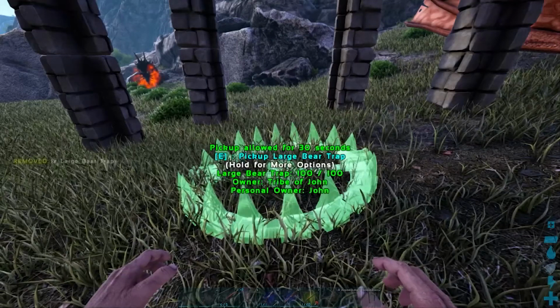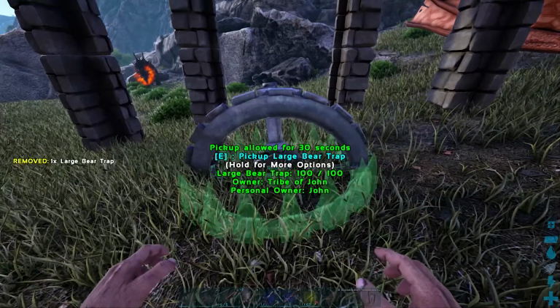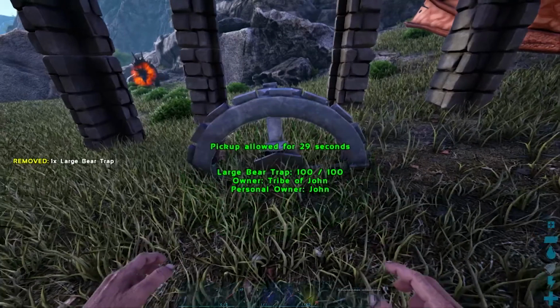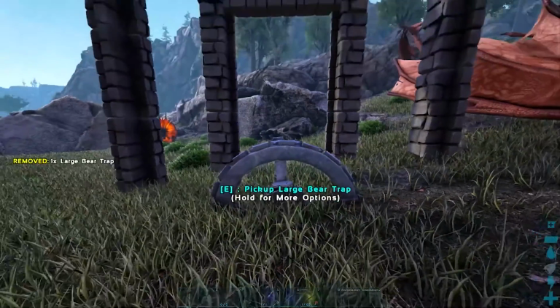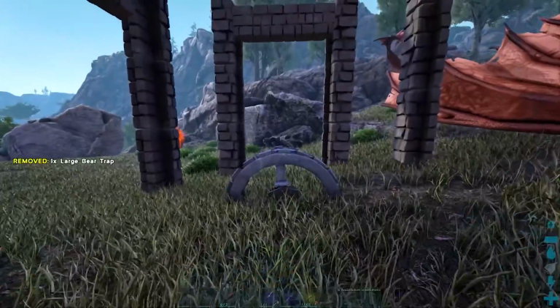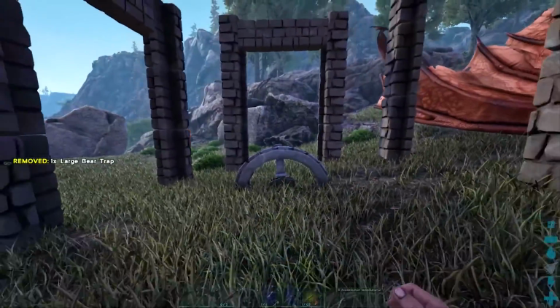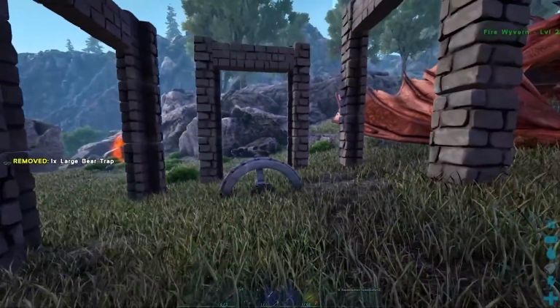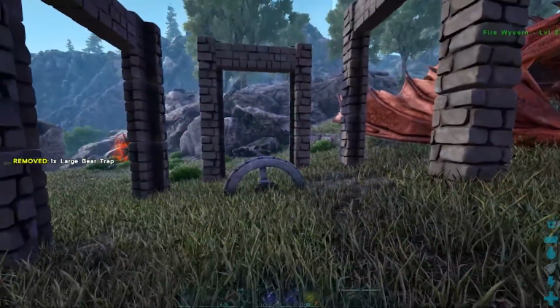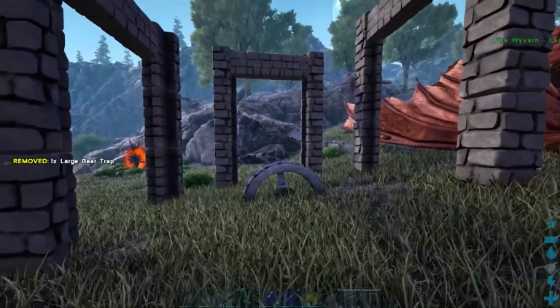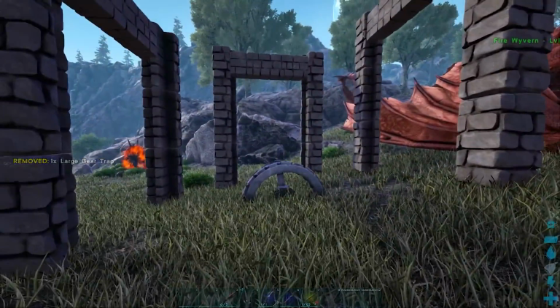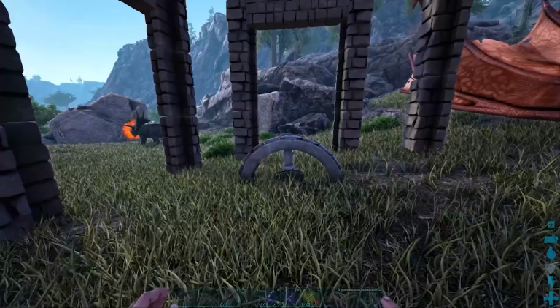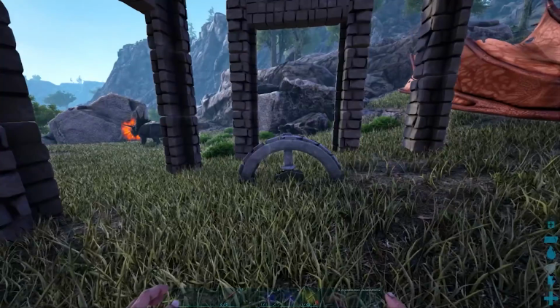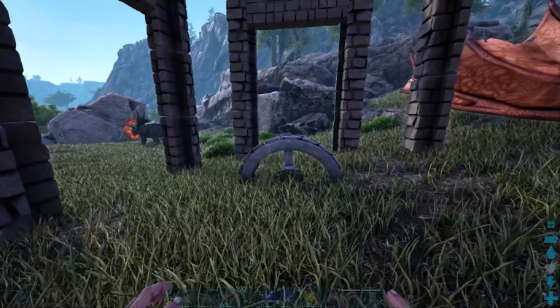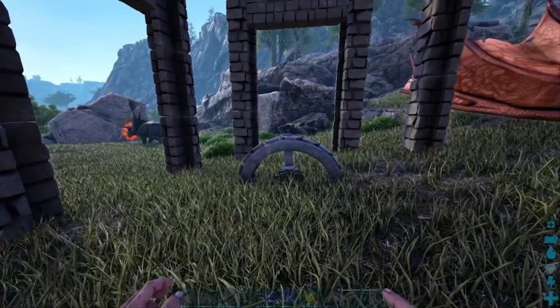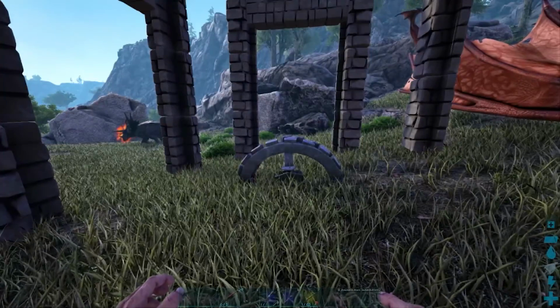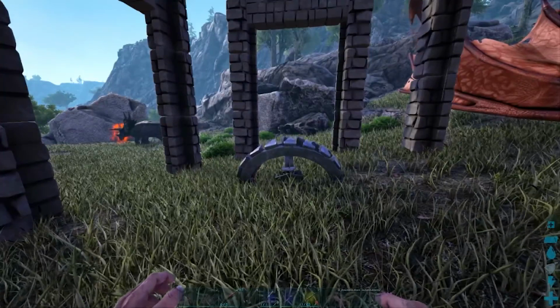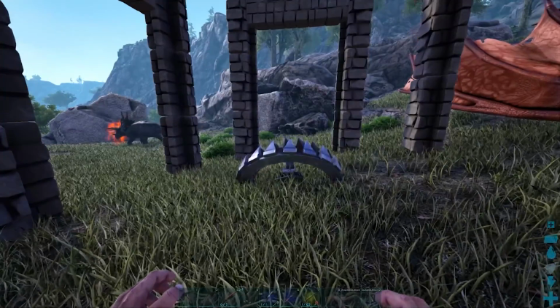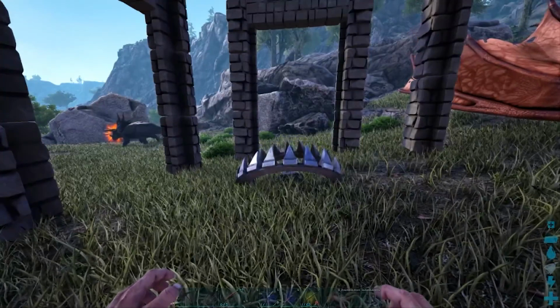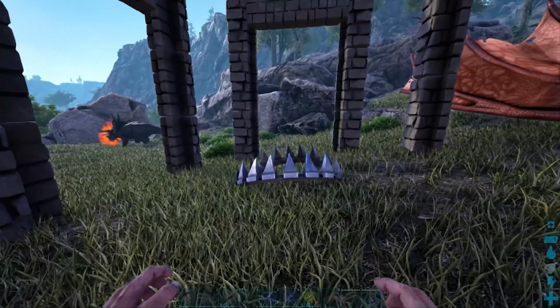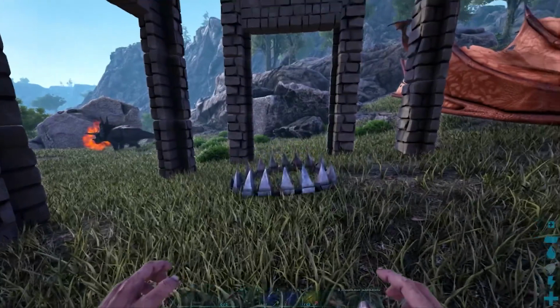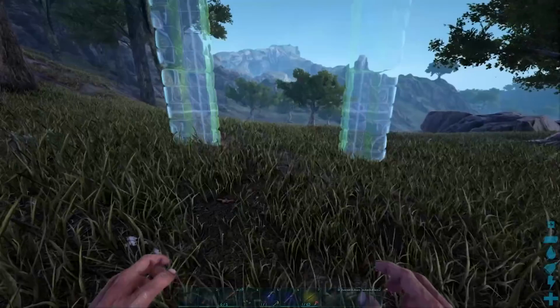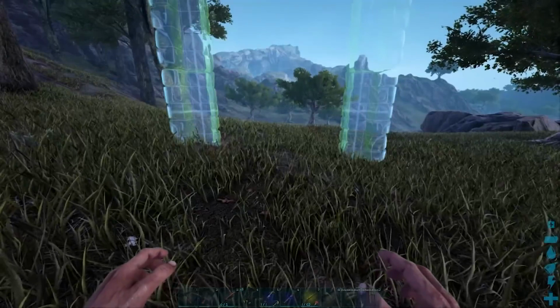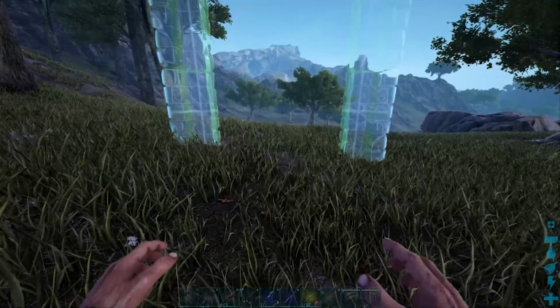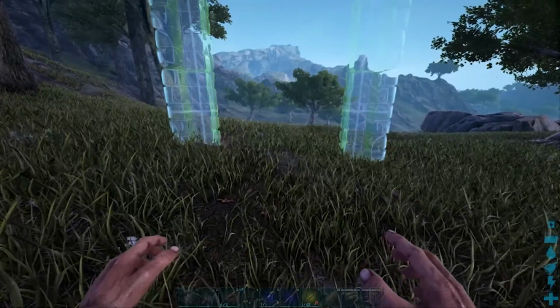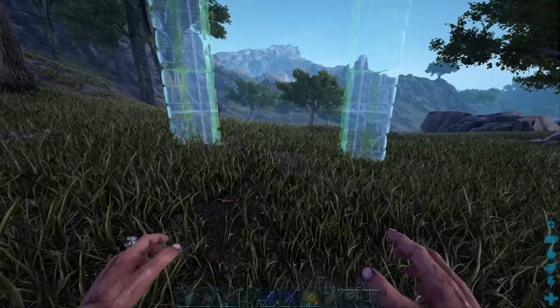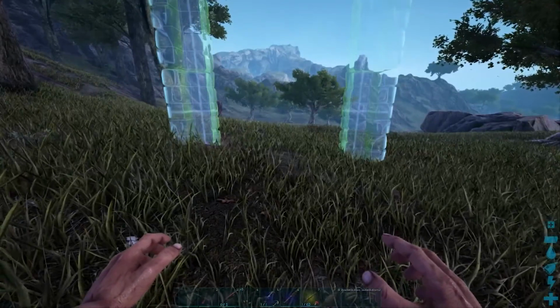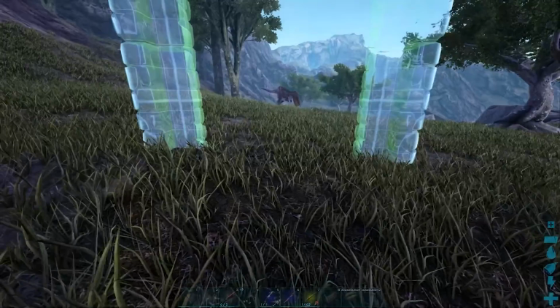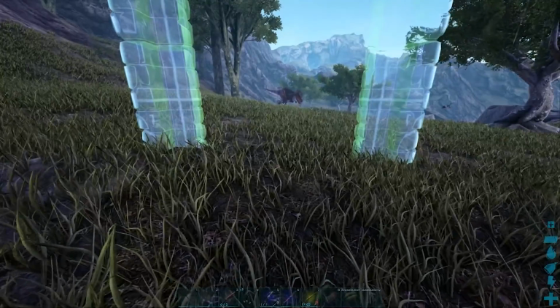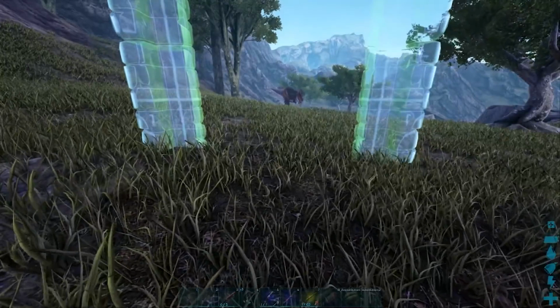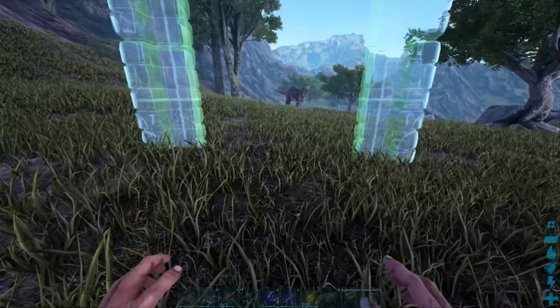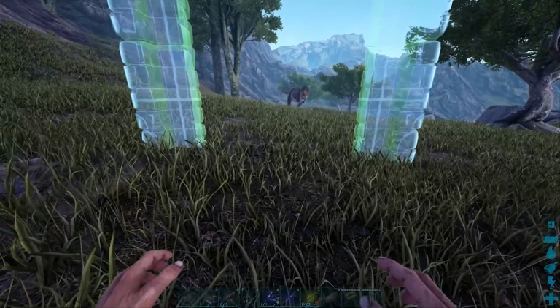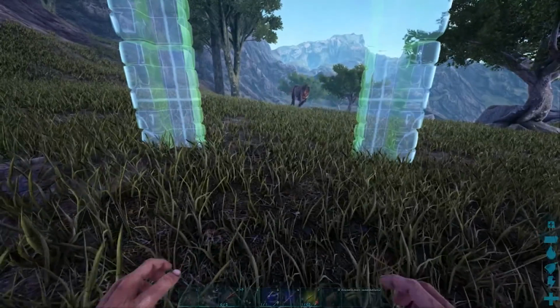You can place a large bear trap down in the middle if you wish — this will make it easier as it will hold the rex for a few seconds. Have your fourth gate in your hotbar or somewhere you can easily access it.